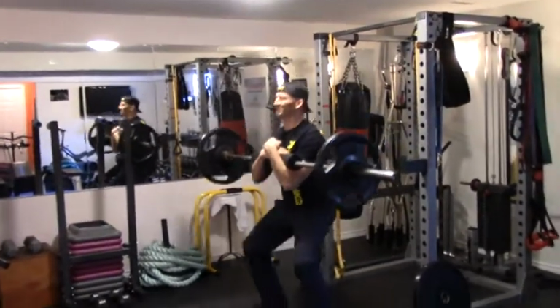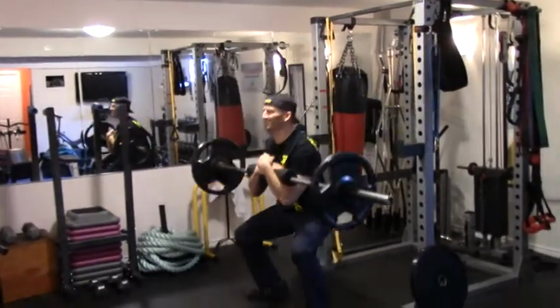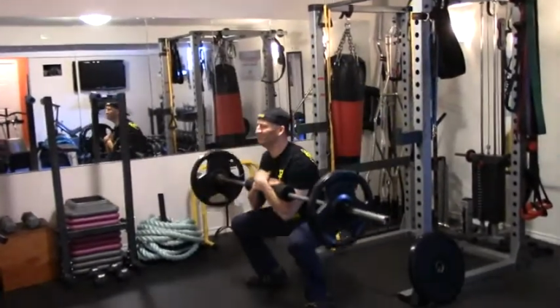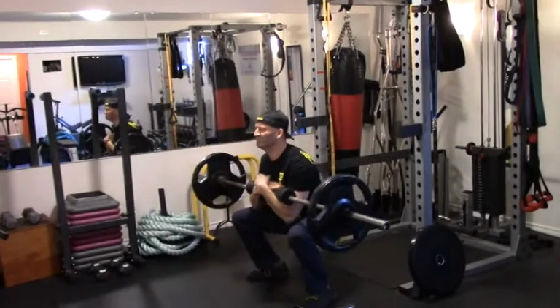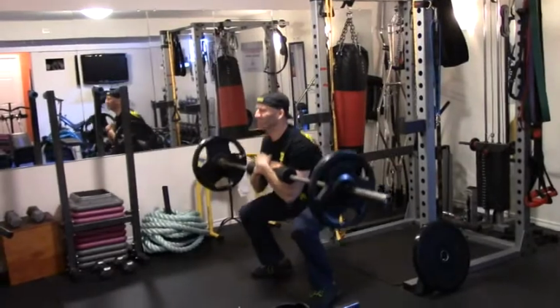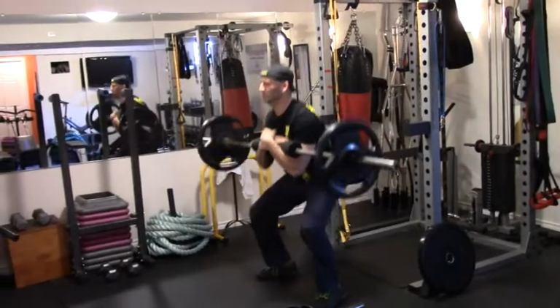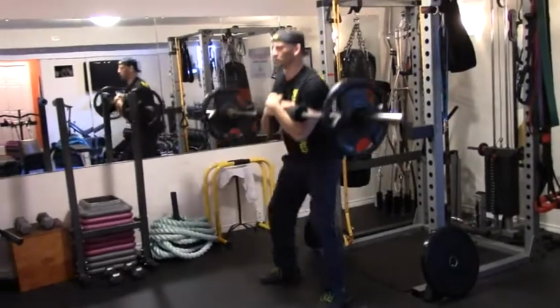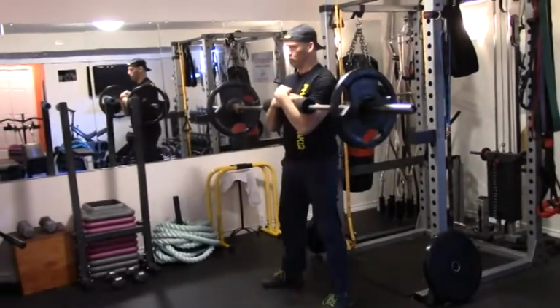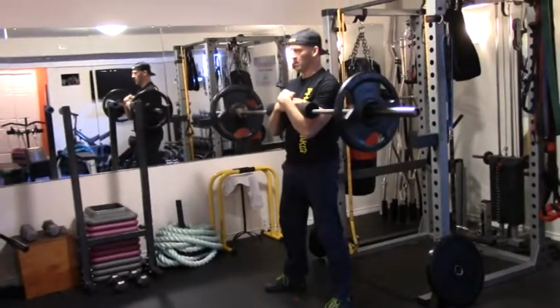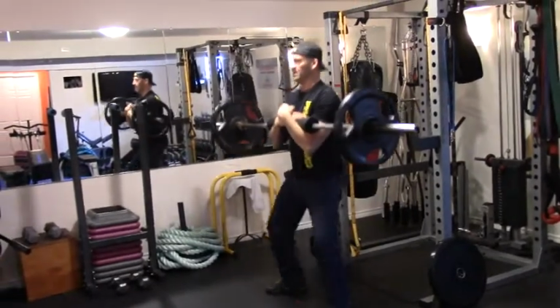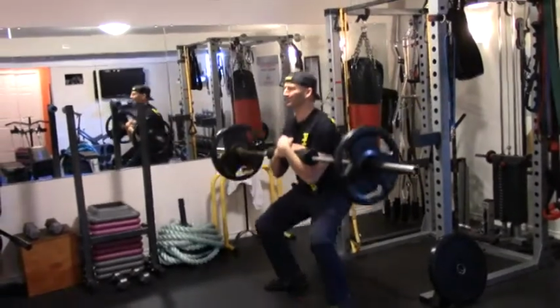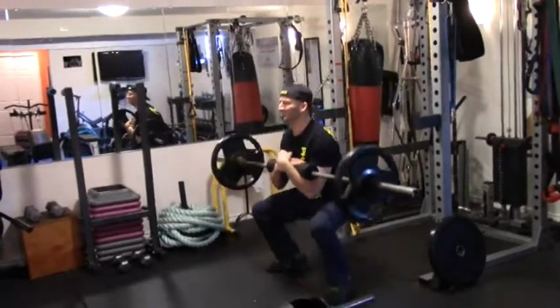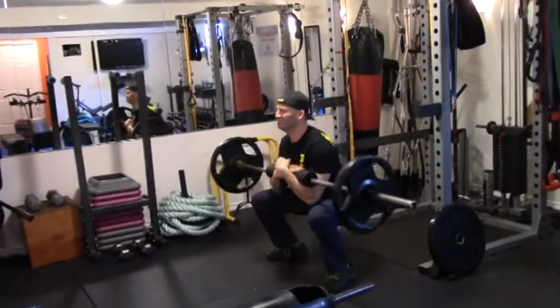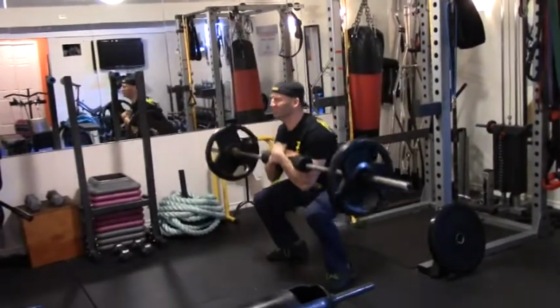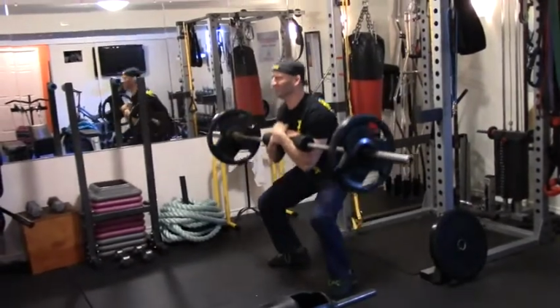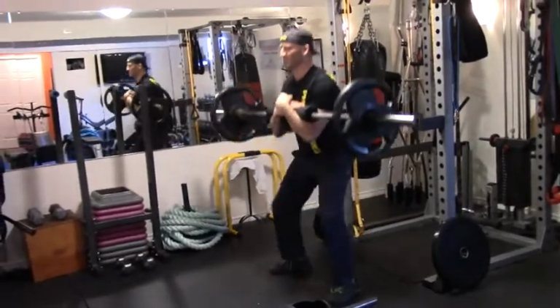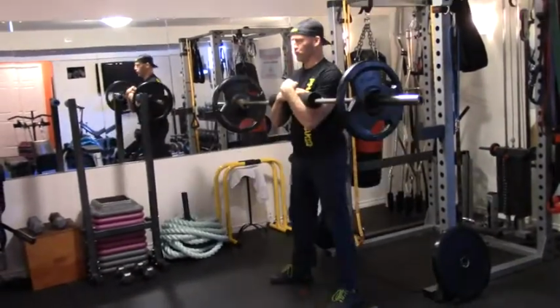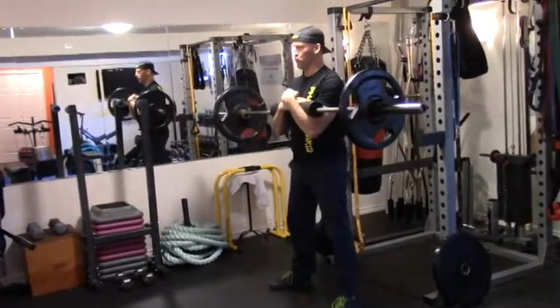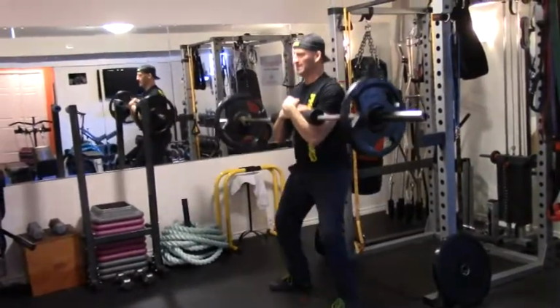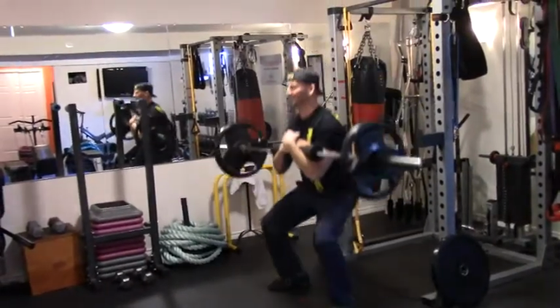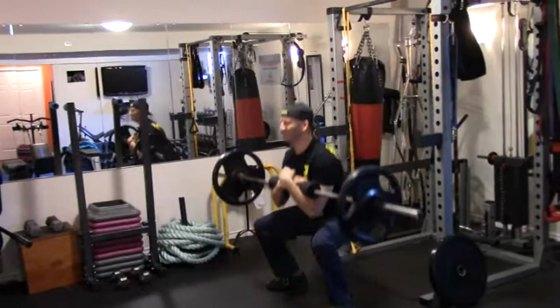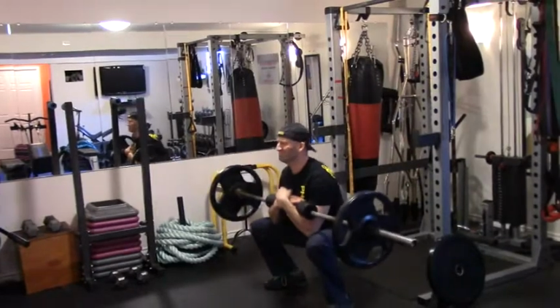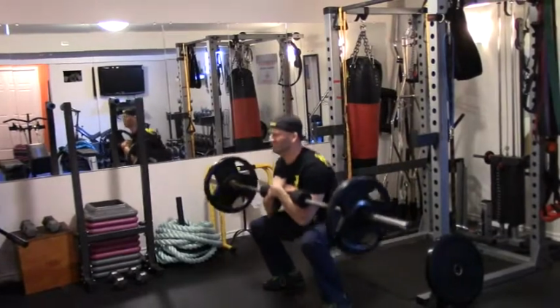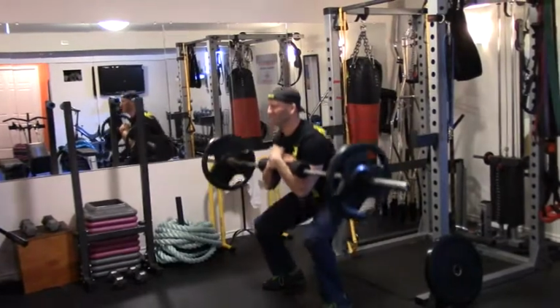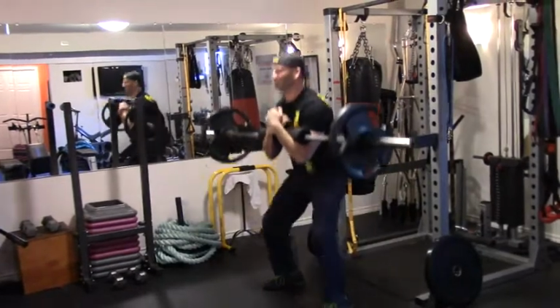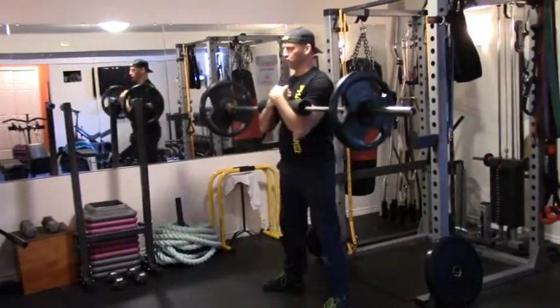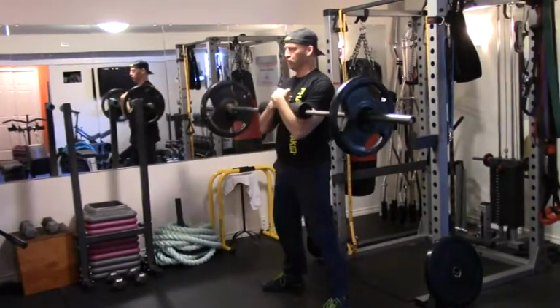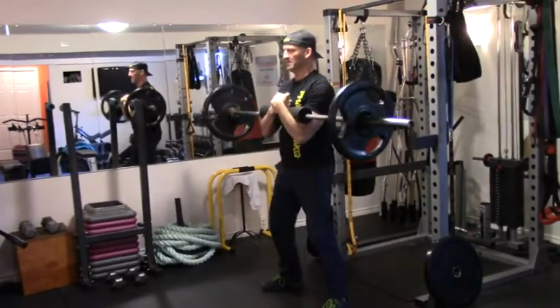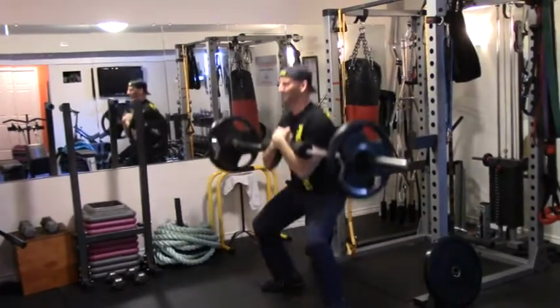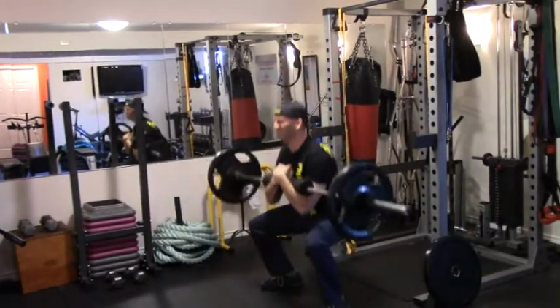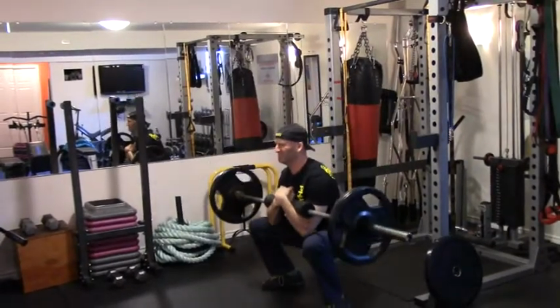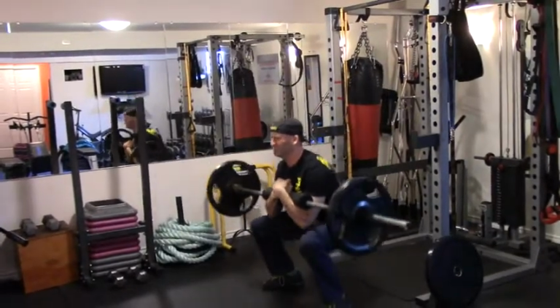So the first one is going to be a Zurcher squat. This is where you hold the weight in the crooks of your elbows. I've used this a lot when I was doing strength training or strongman competitions back in my bigger, stronger days.